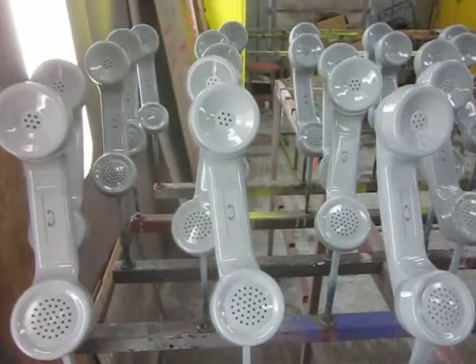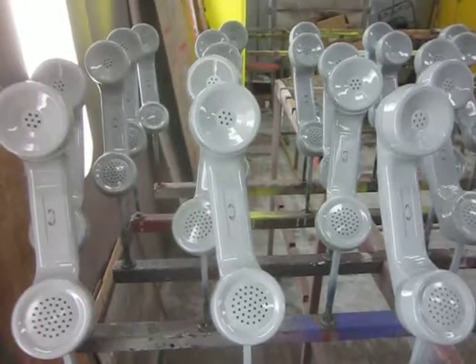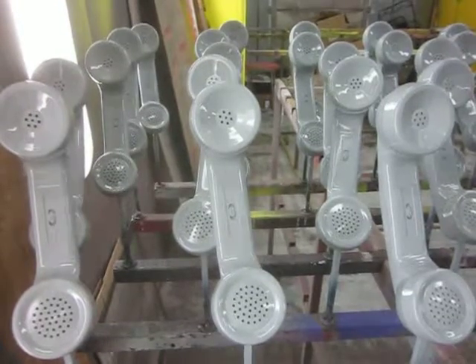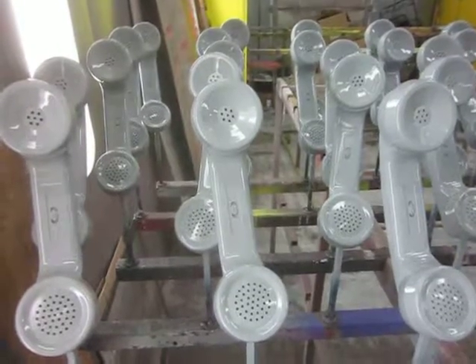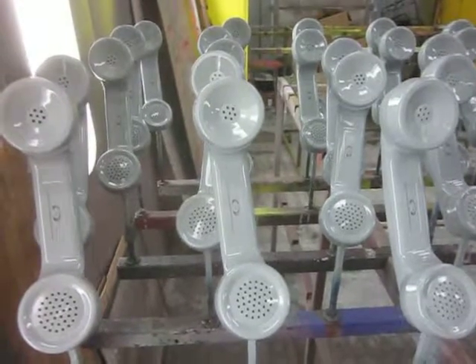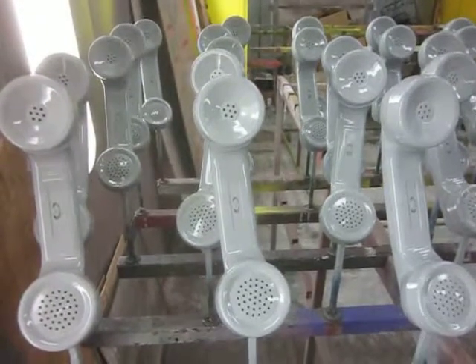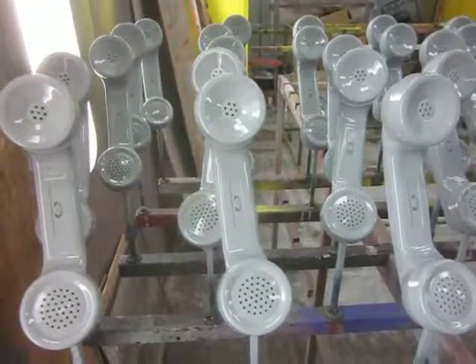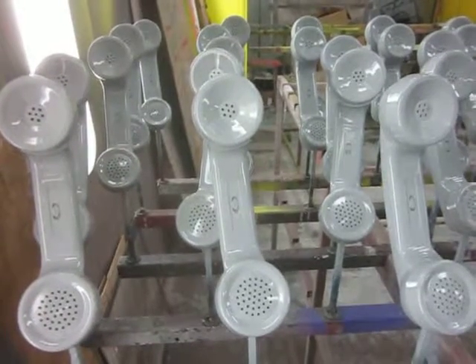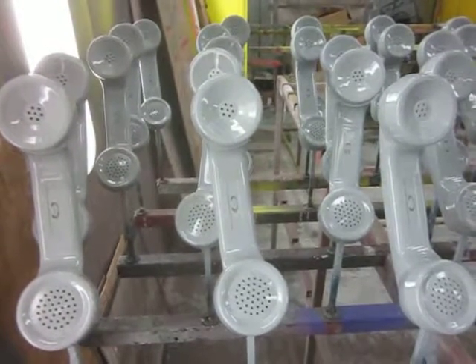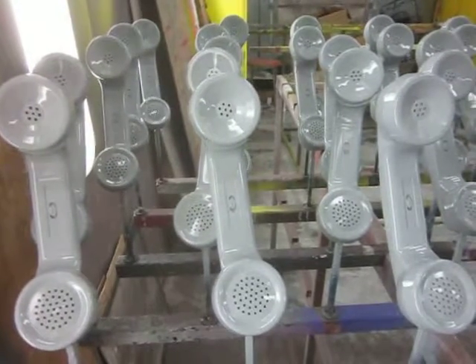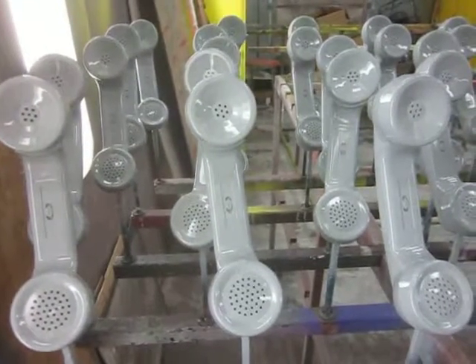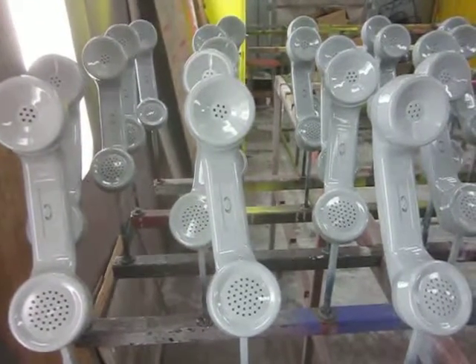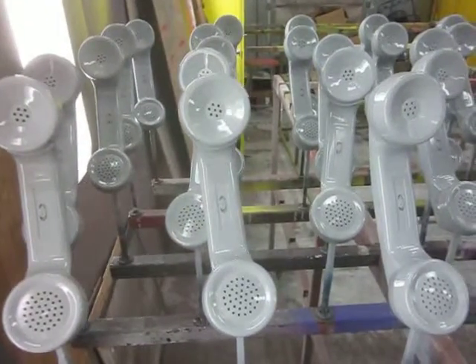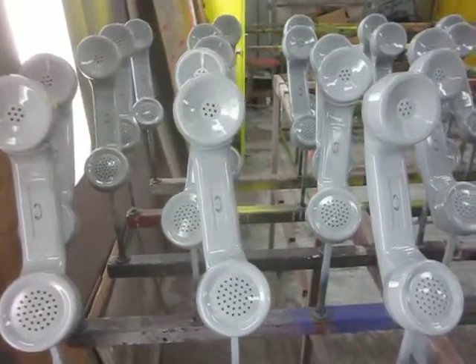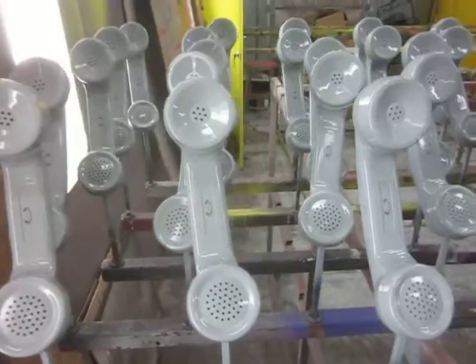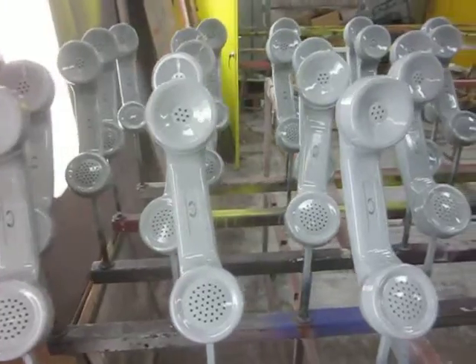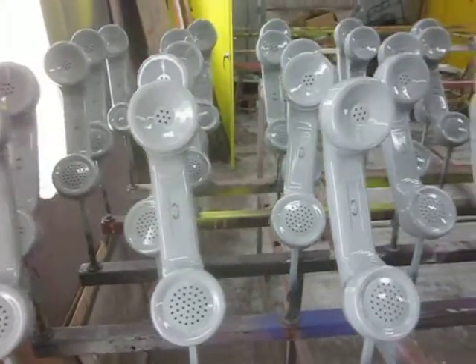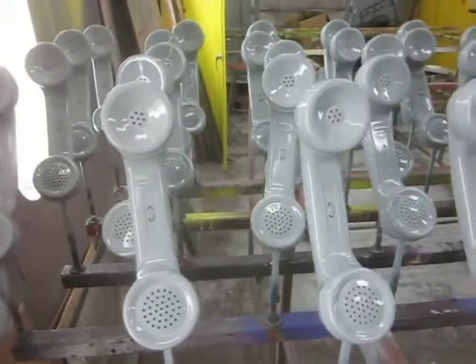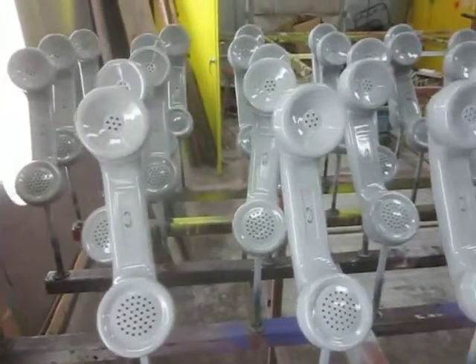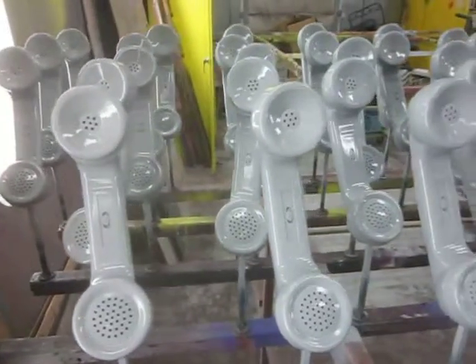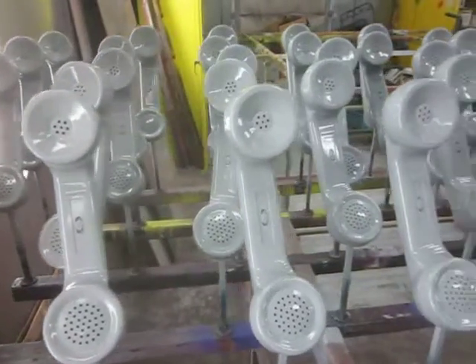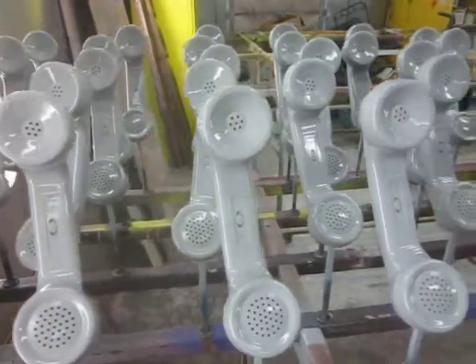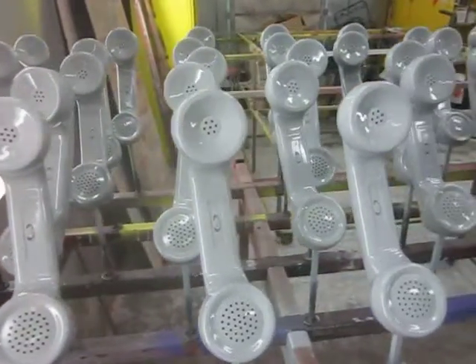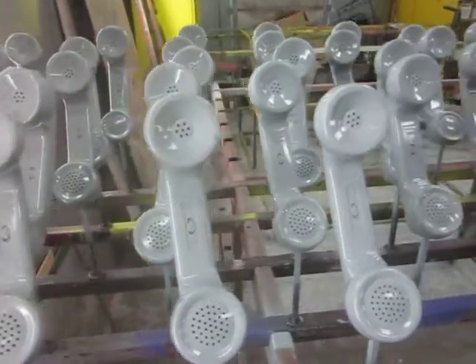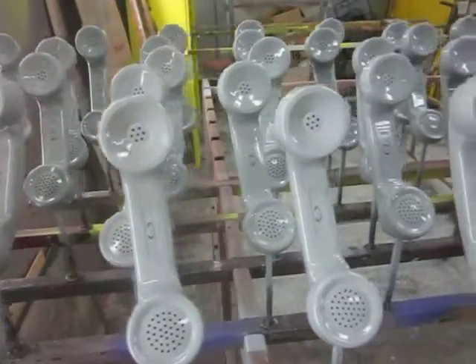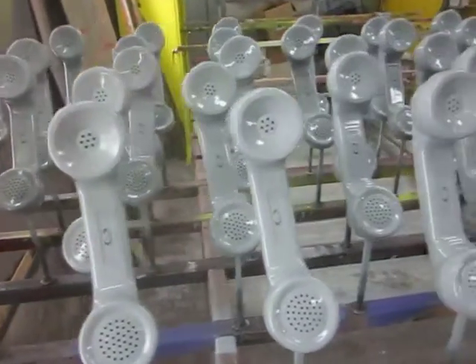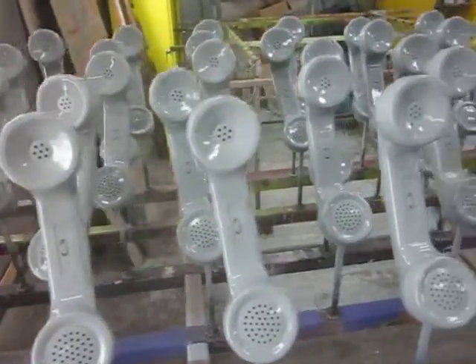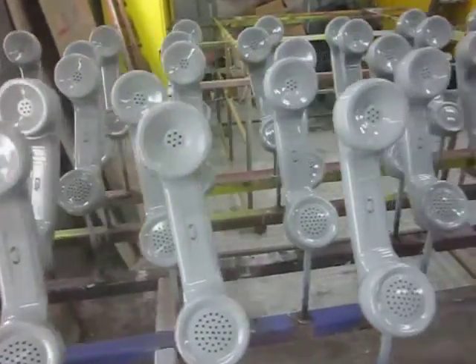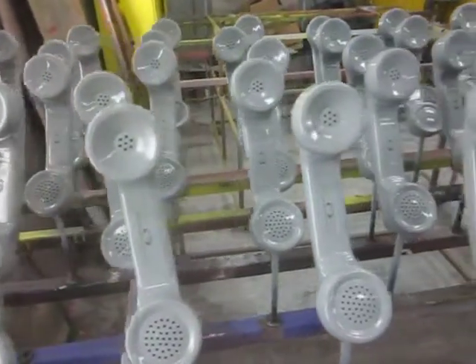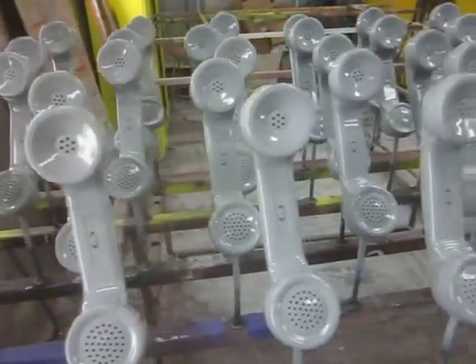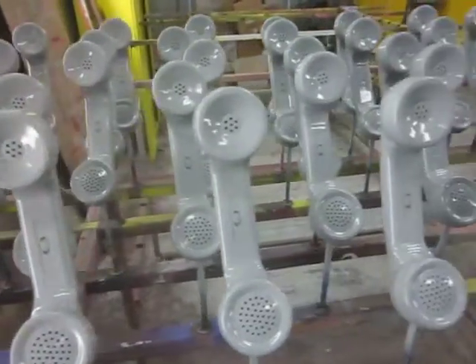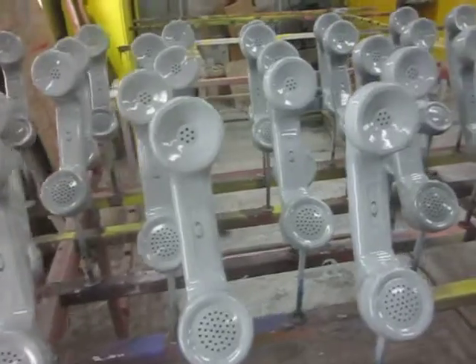Hi, Cliff and Cocho here from American Business Telephone, All Products Painting. I just wanted to show you another project we finished in our paint booth today.